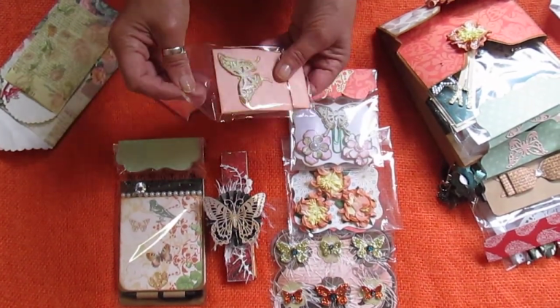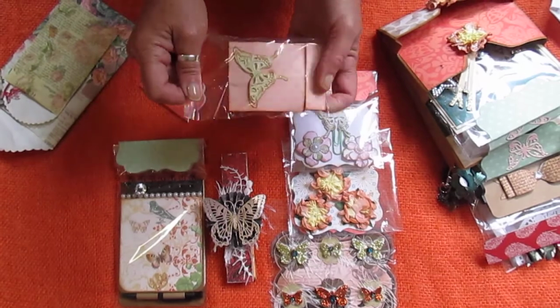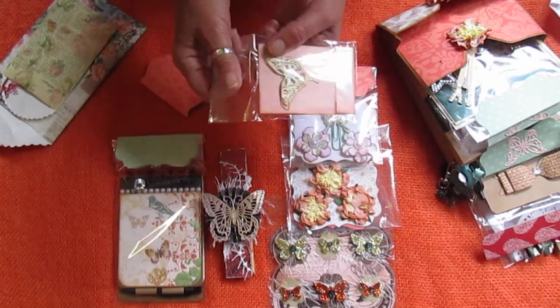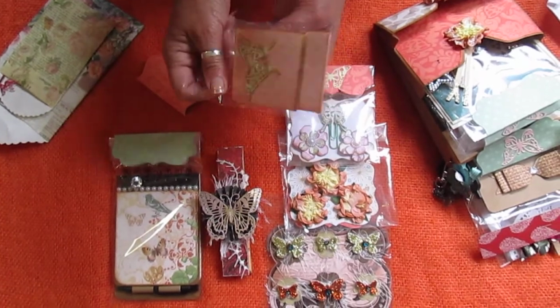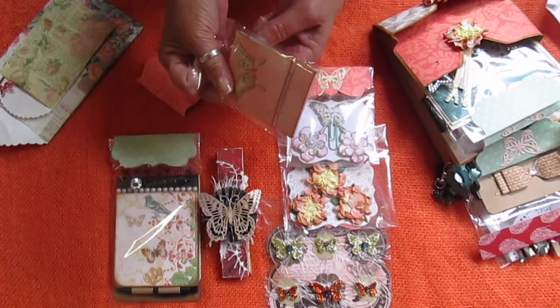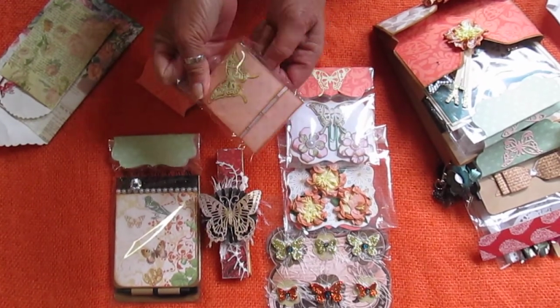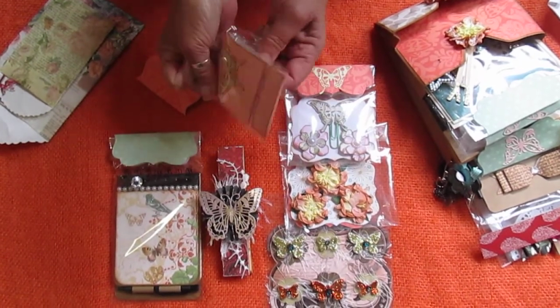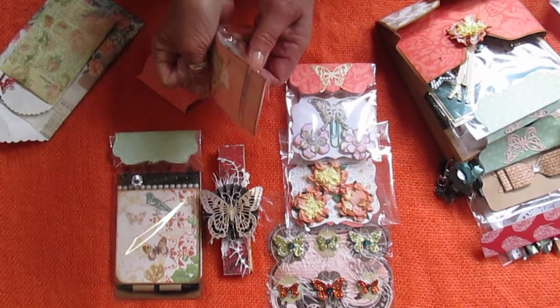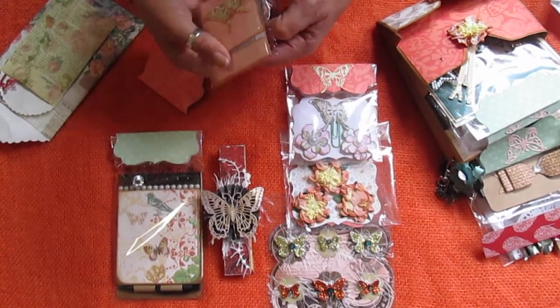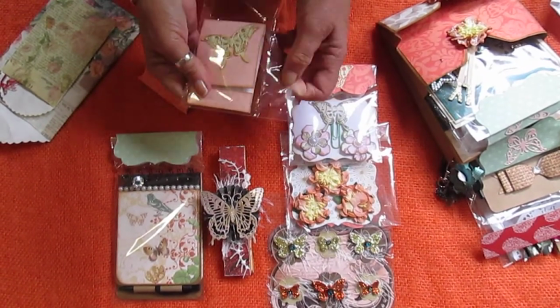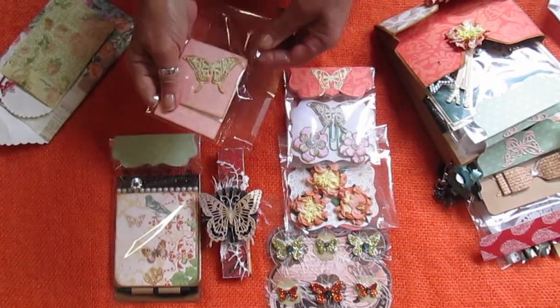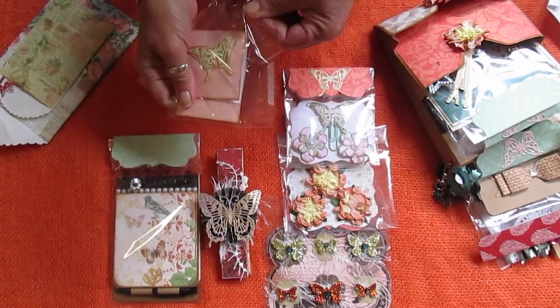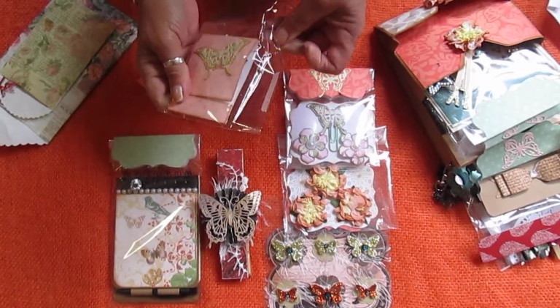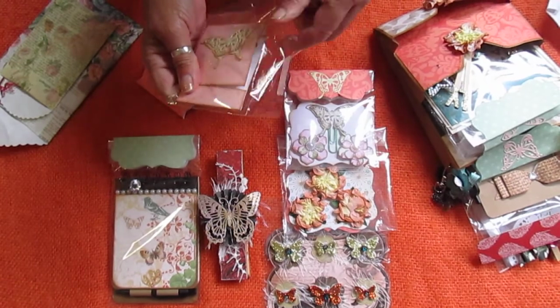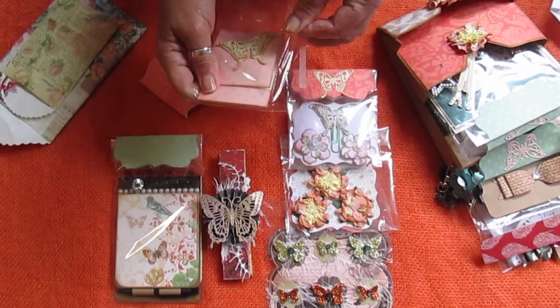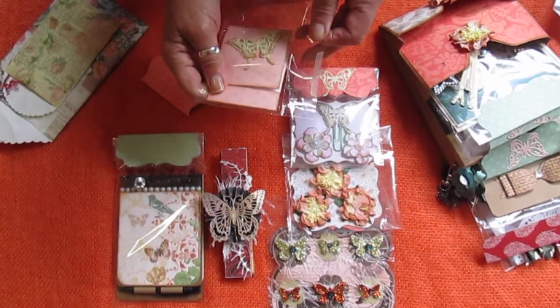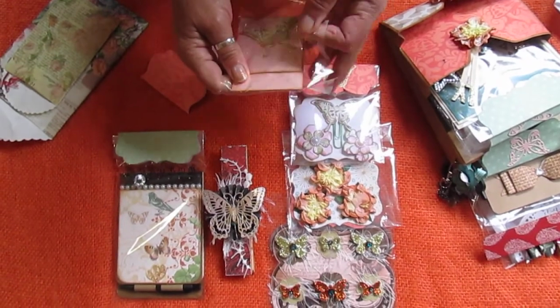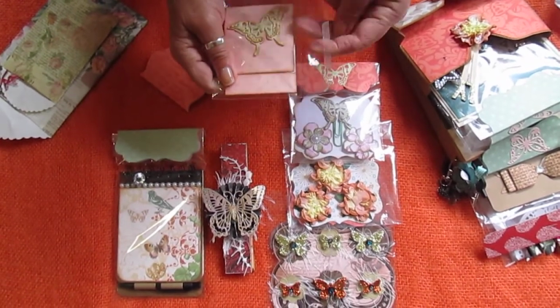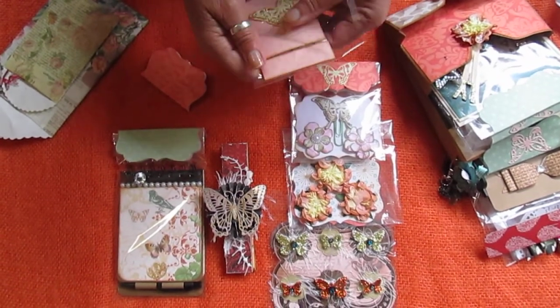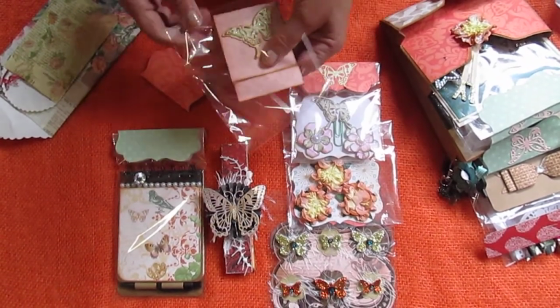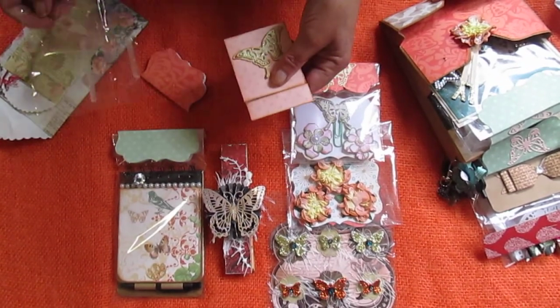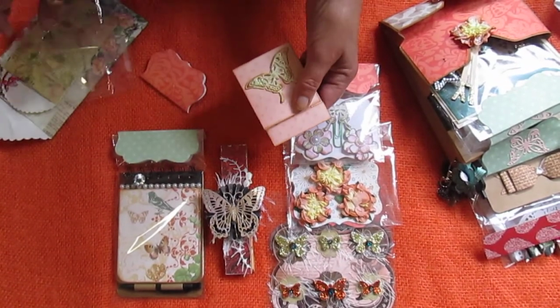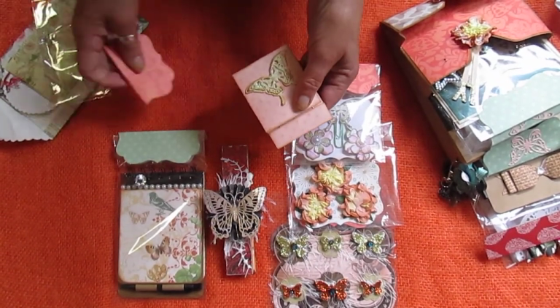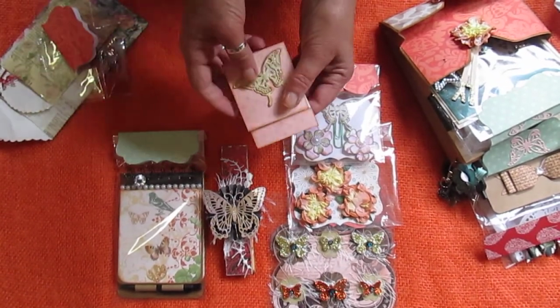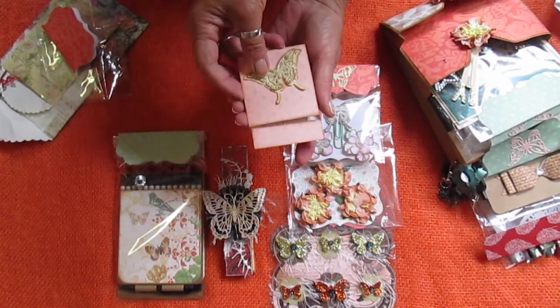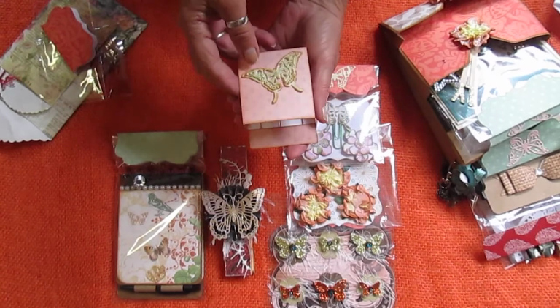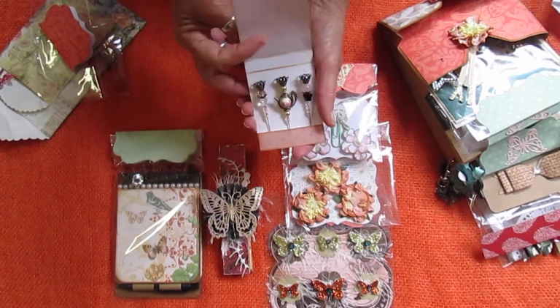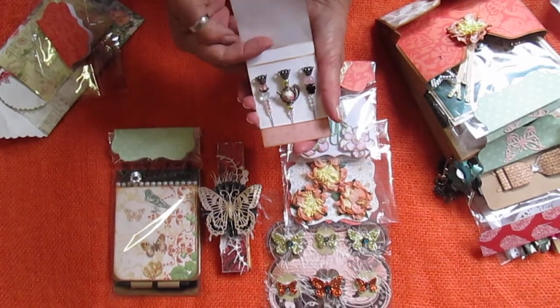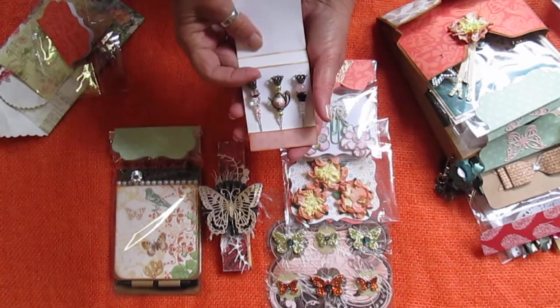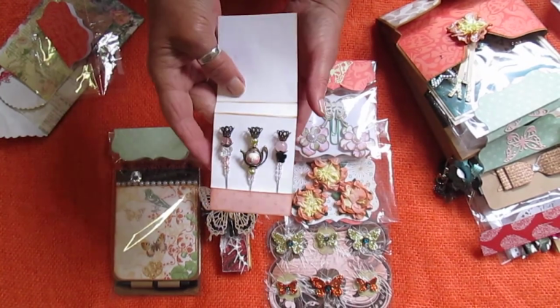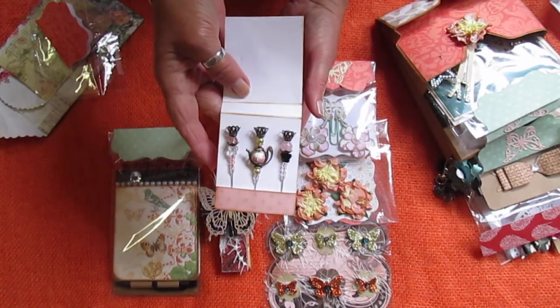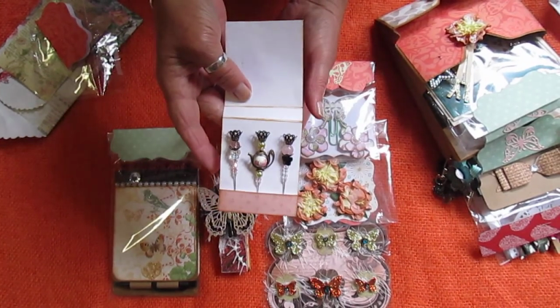I'll have to open it and show it to you — these are the stick pins. They had to go into a holder as well. She's made these gorgeous stick pins.